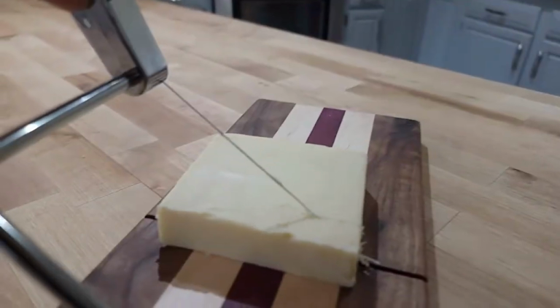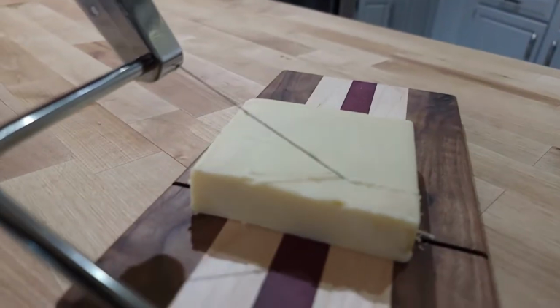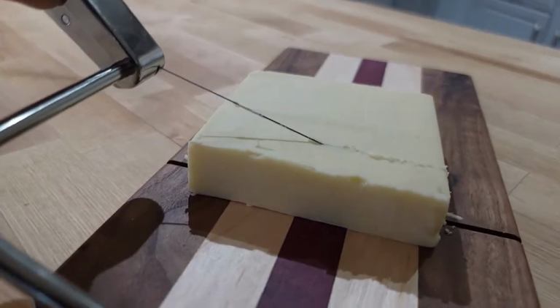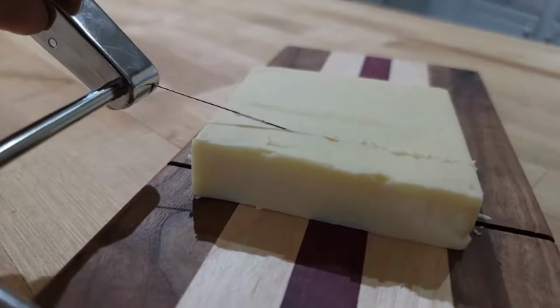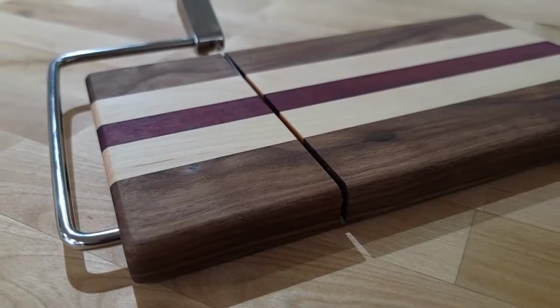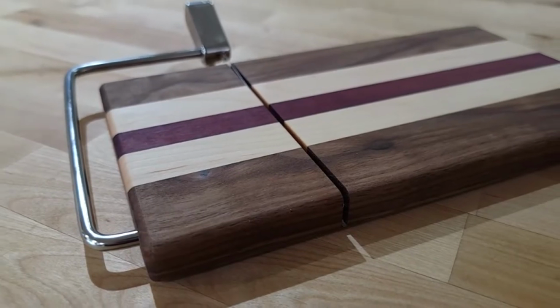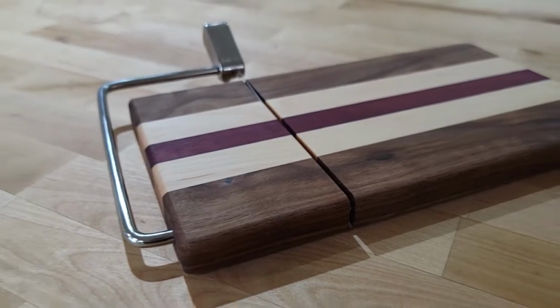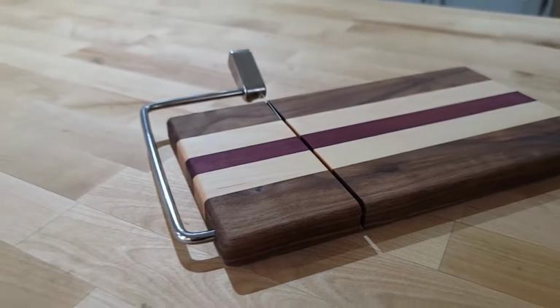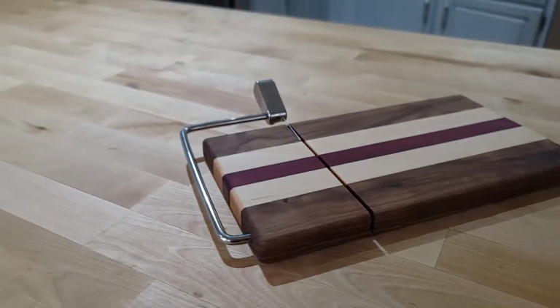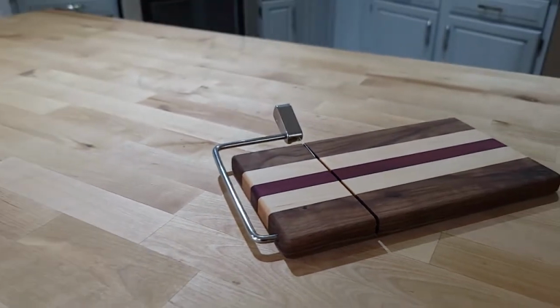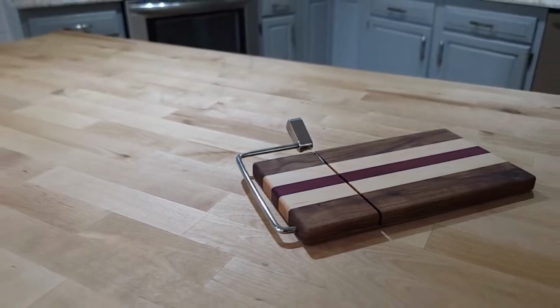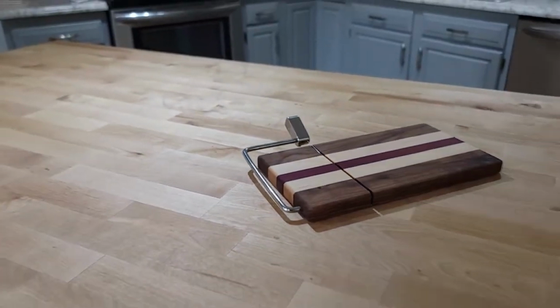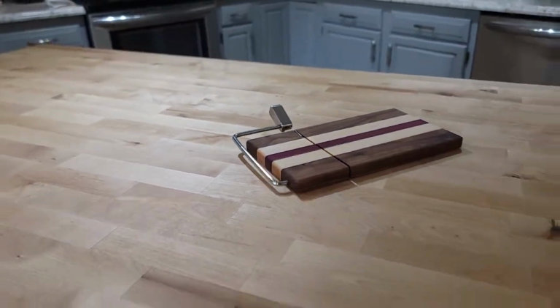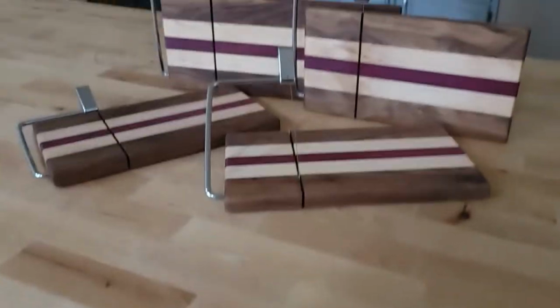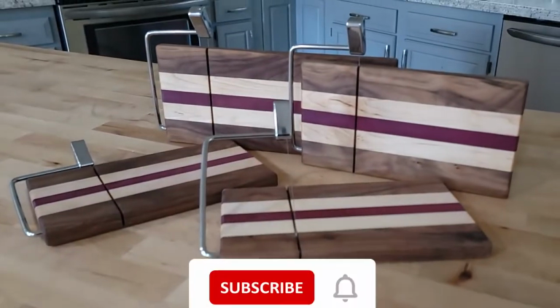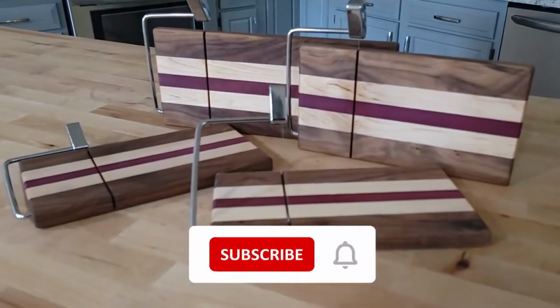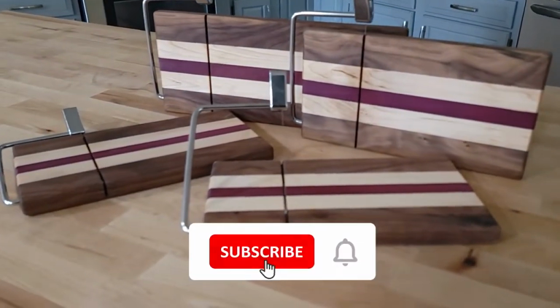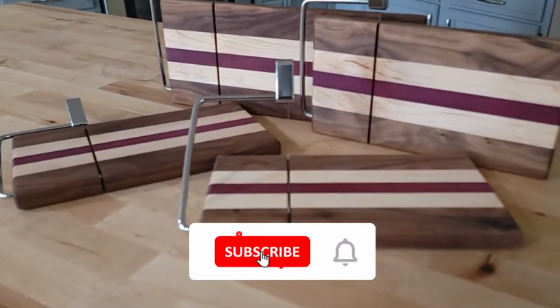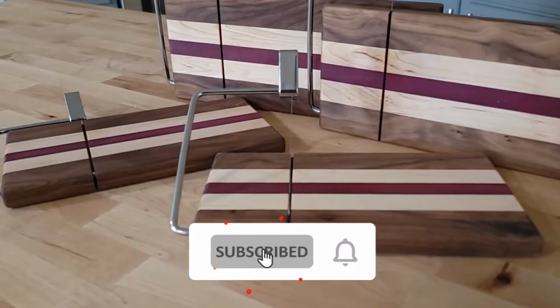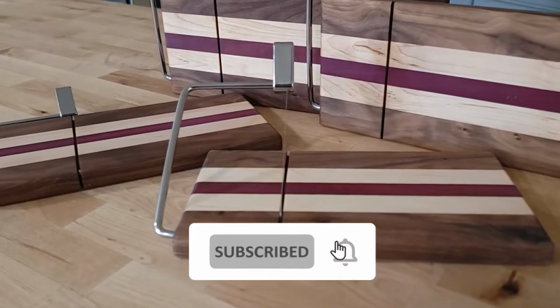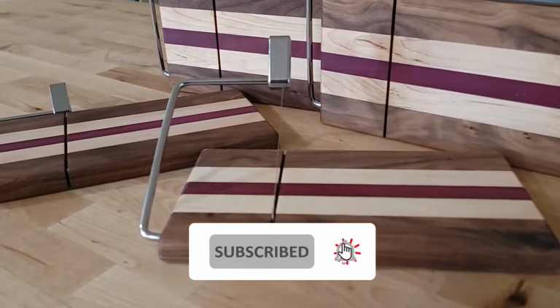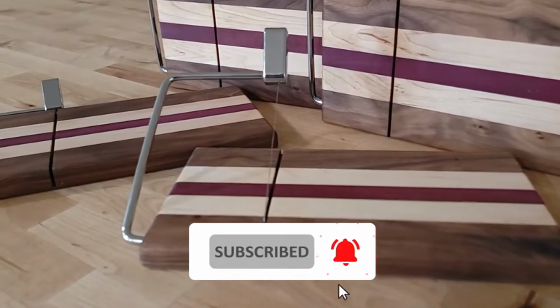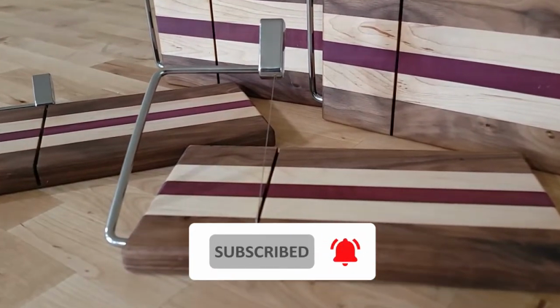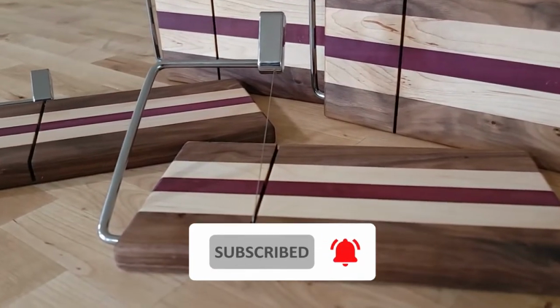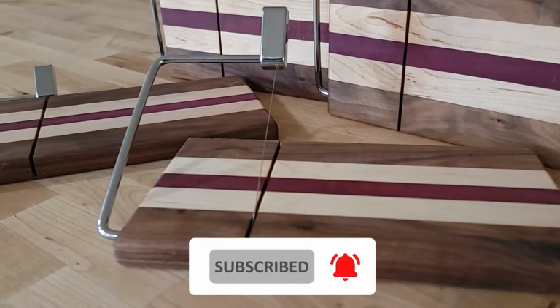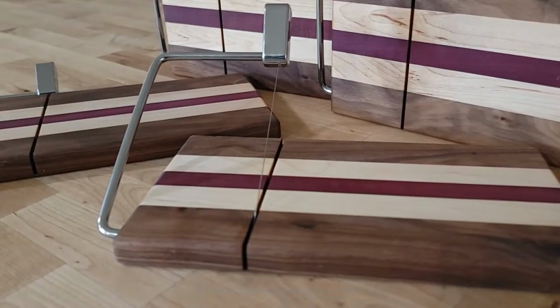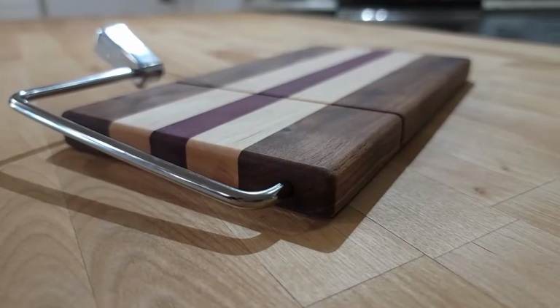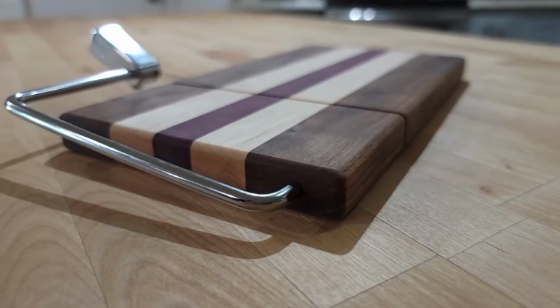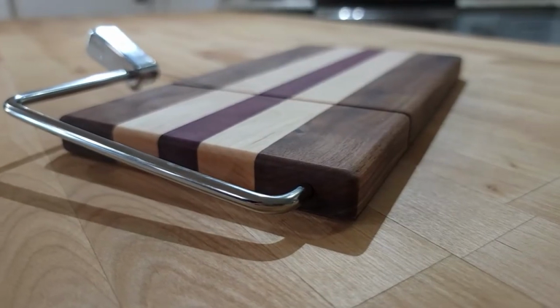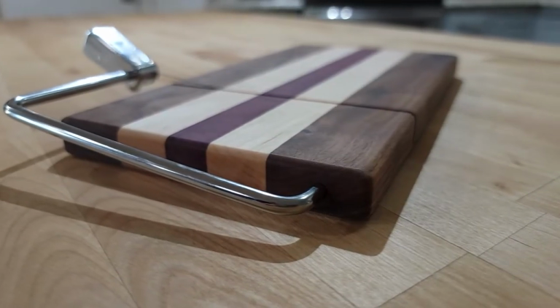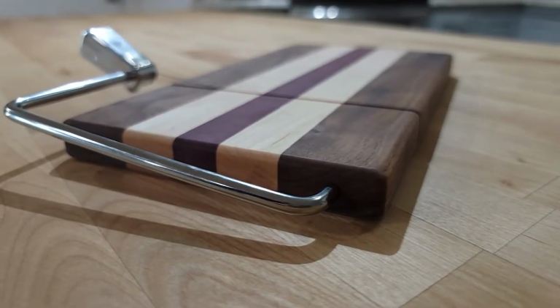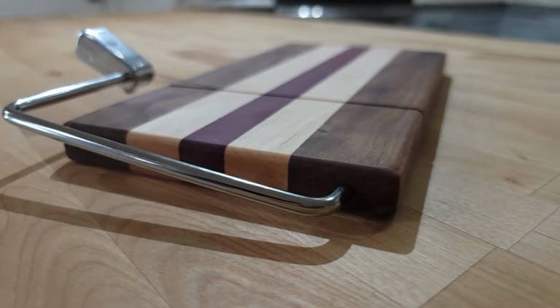That wraps it up on this one. If you enjoyed the video please hit that like button — I'd really appreciate it — and hit subscribe if you want to see my future videos. I have a few videos queued up here so head over to one of those and I'll see you in the next one.